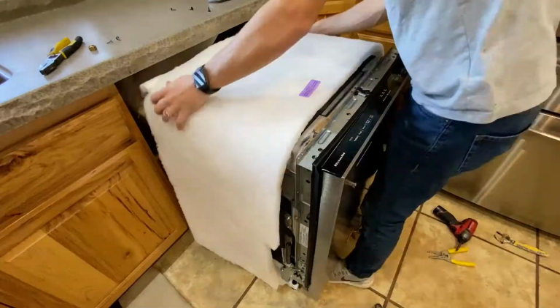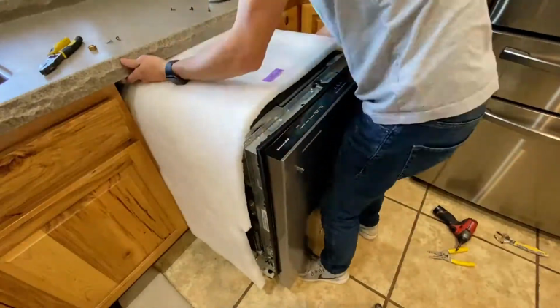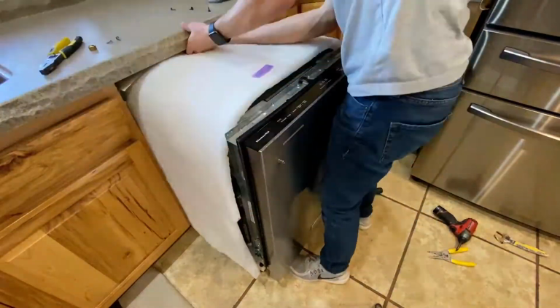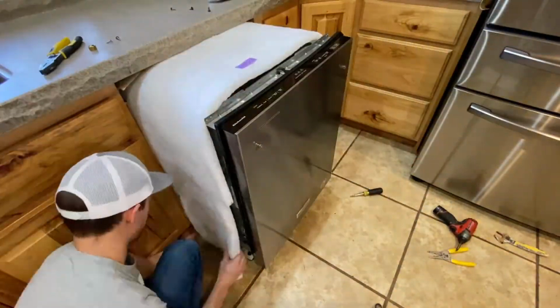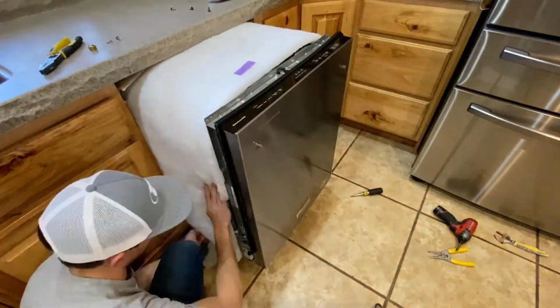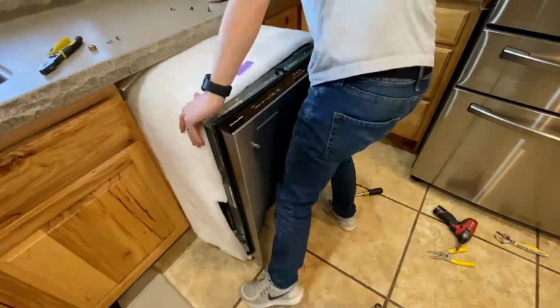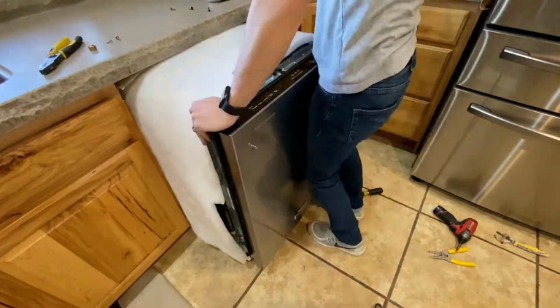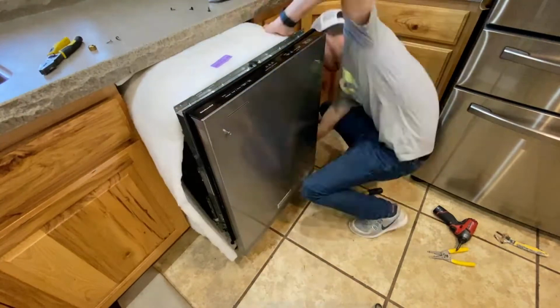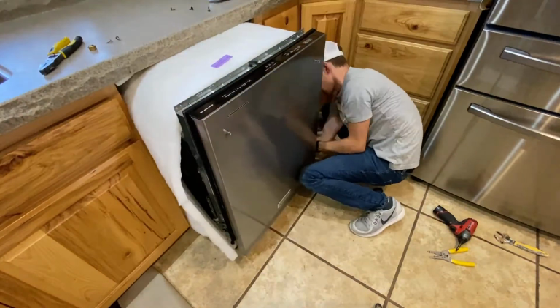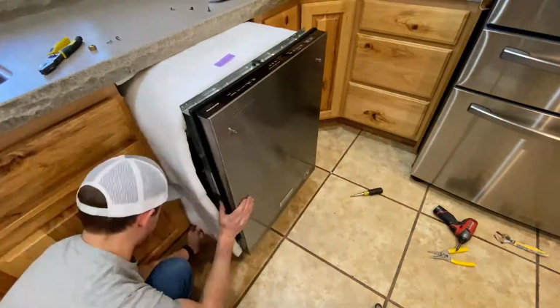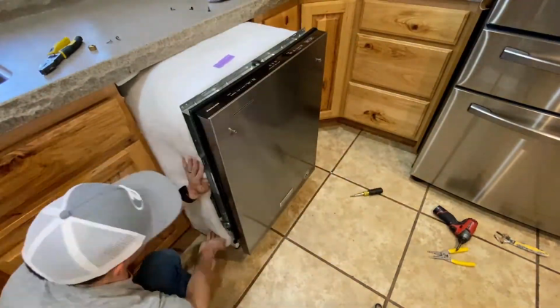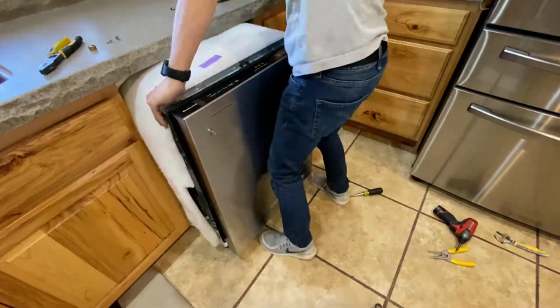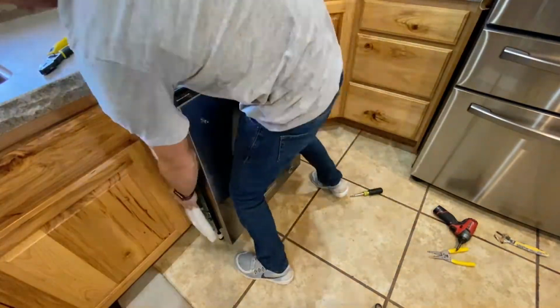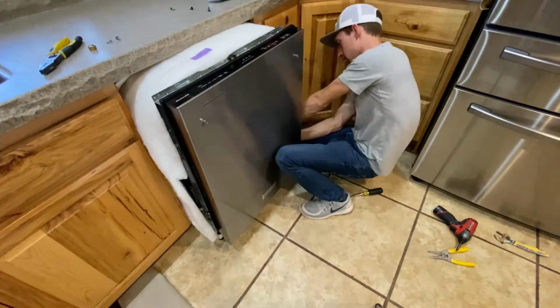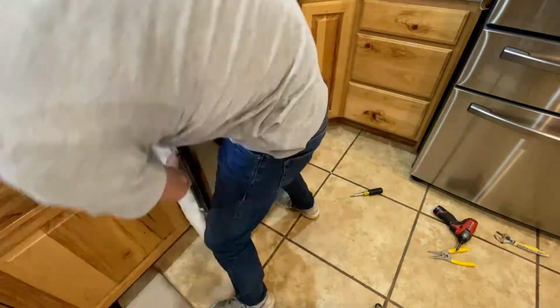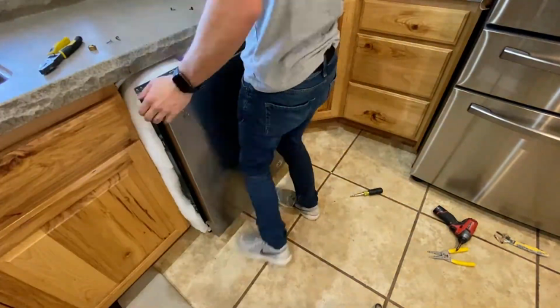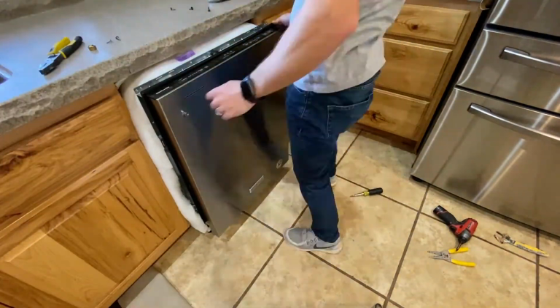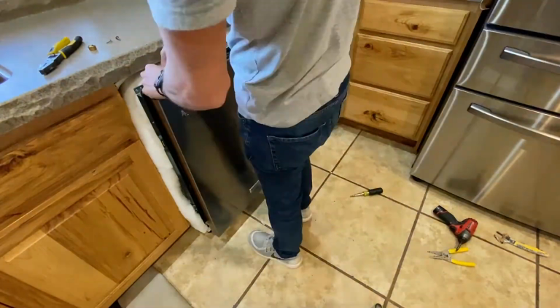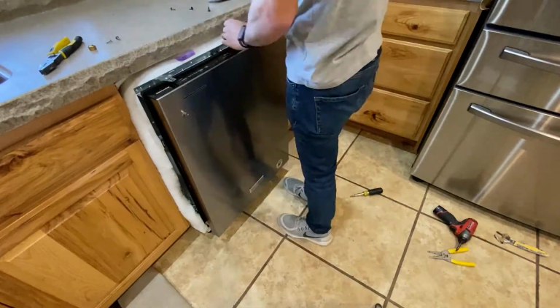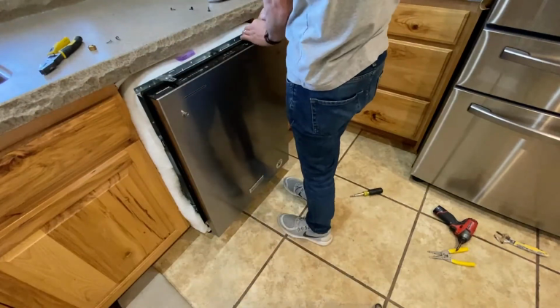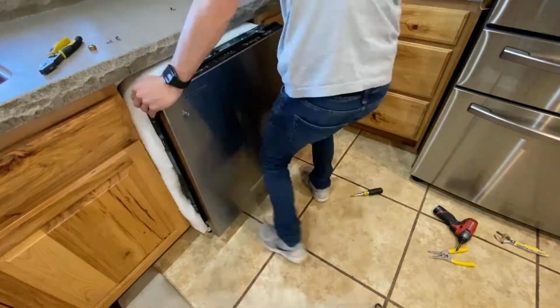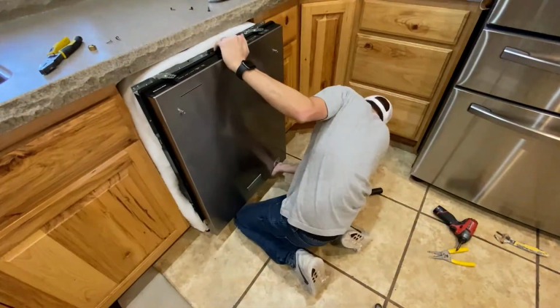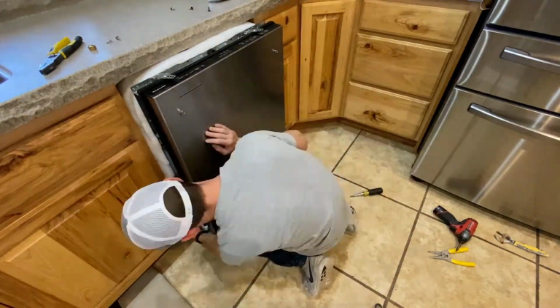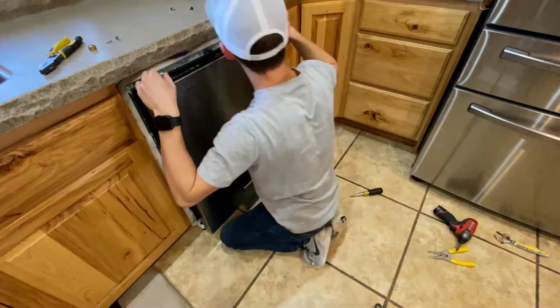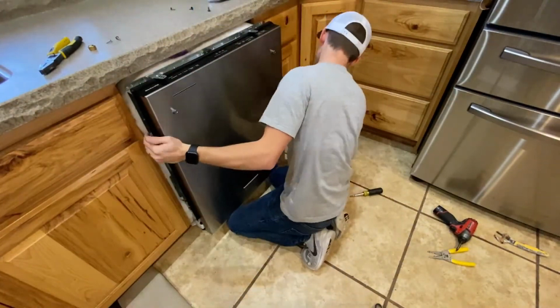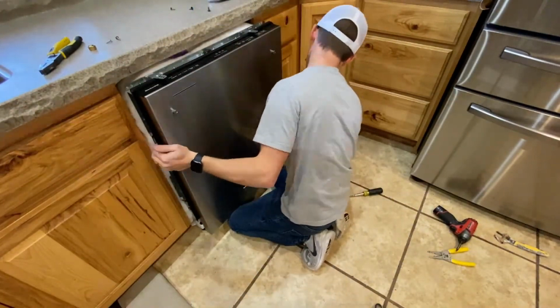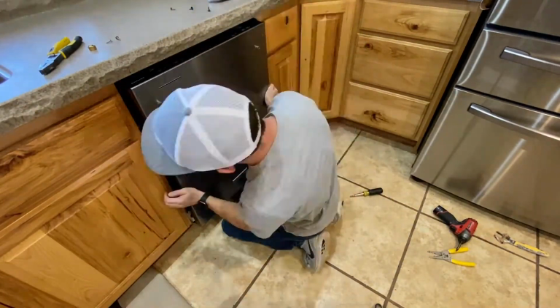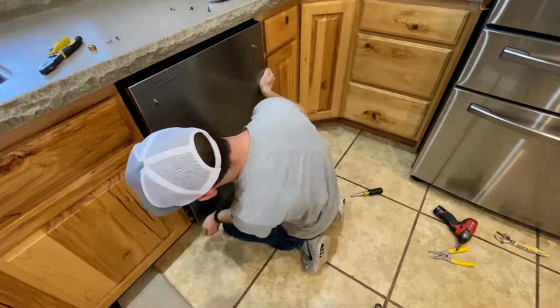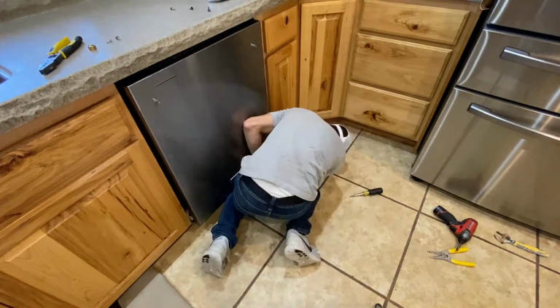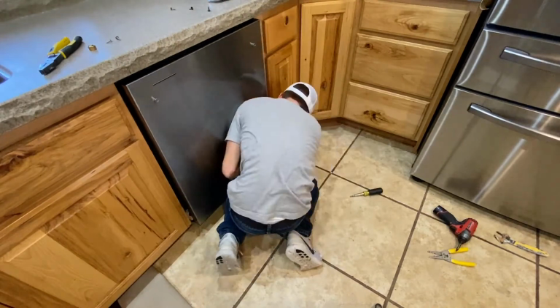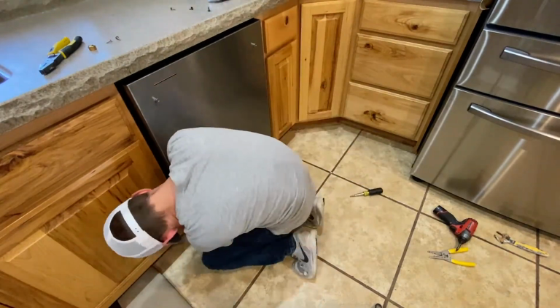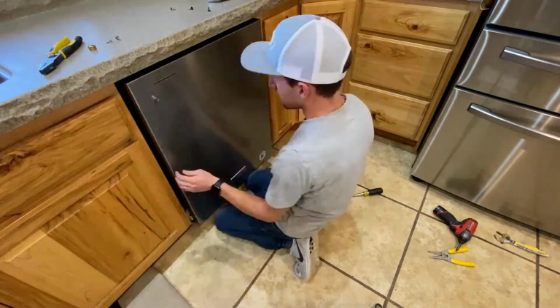Now we can slide the dishwasher back into the hole. Make sure before you slide it in that the back legs are adjusted to the height that you need, because once you have the dishwasher in the way it'll be hard to reach them. The white cotton on the outside is to help with insulation, so make sure that you push it down on the sides as you slide it into place.